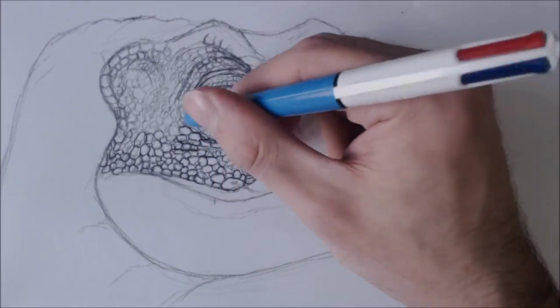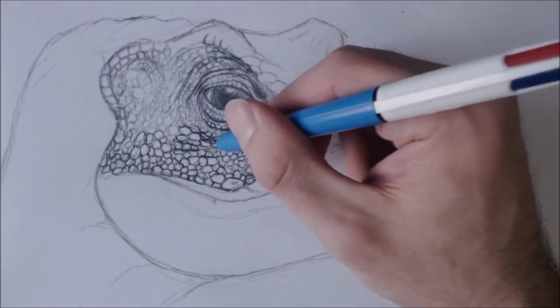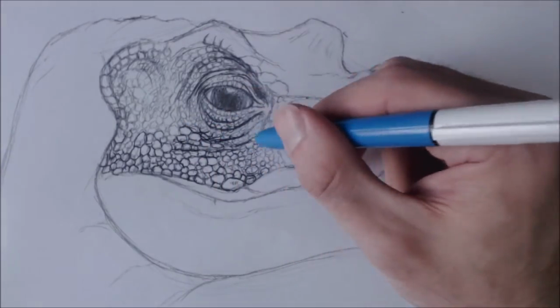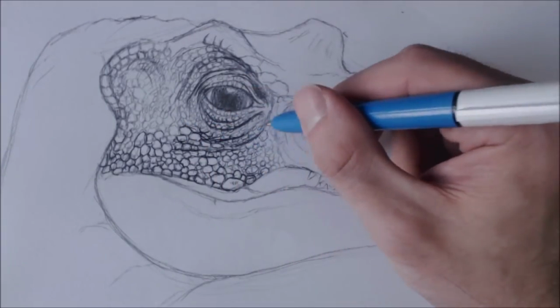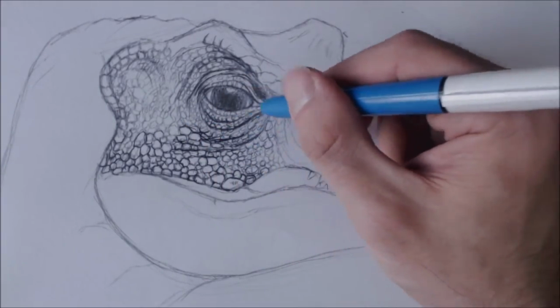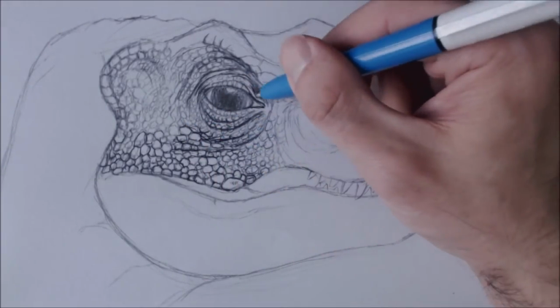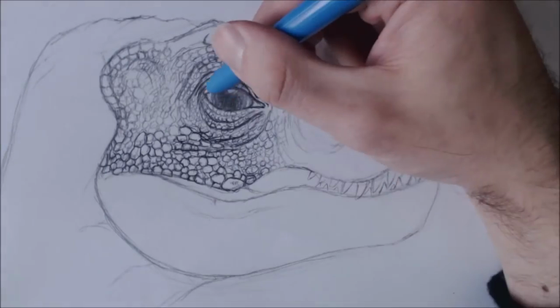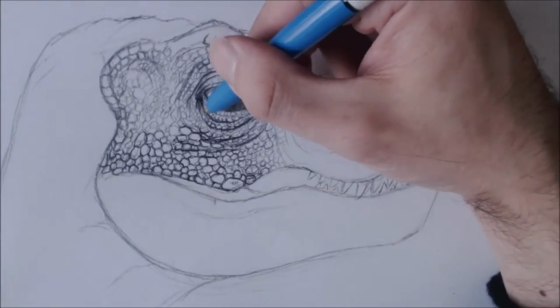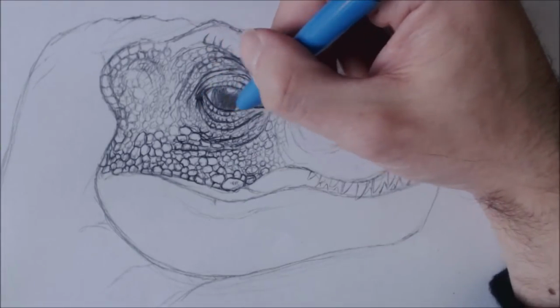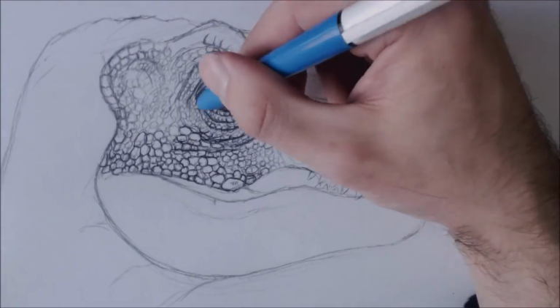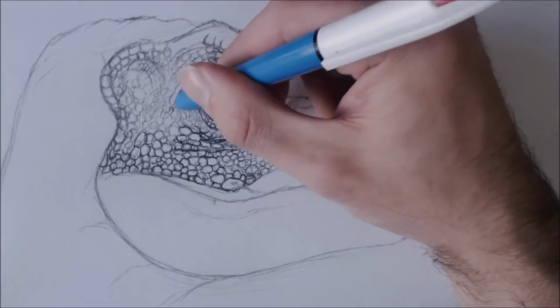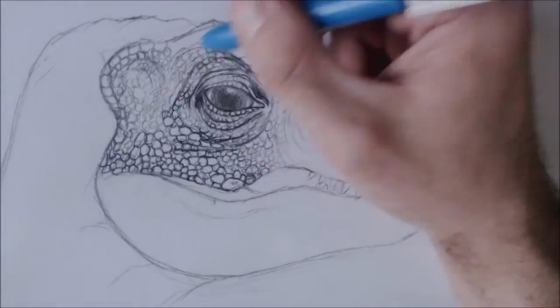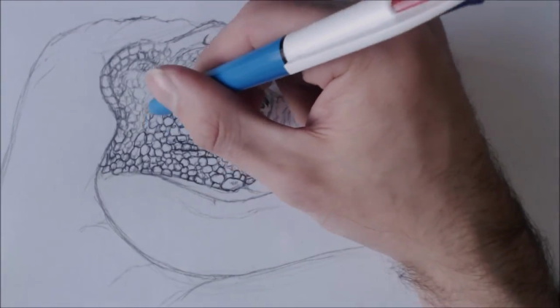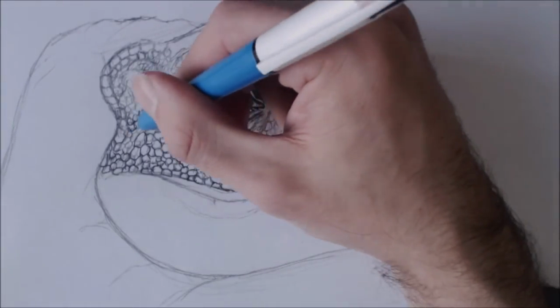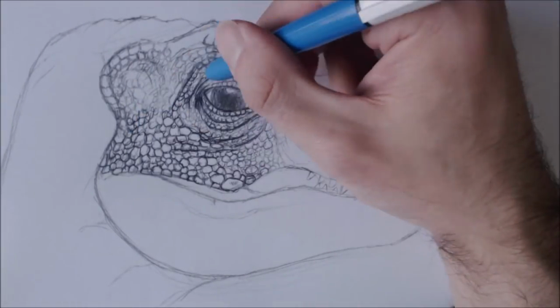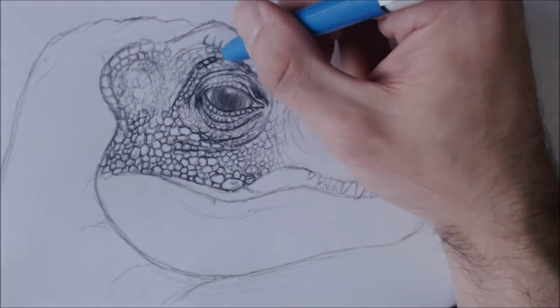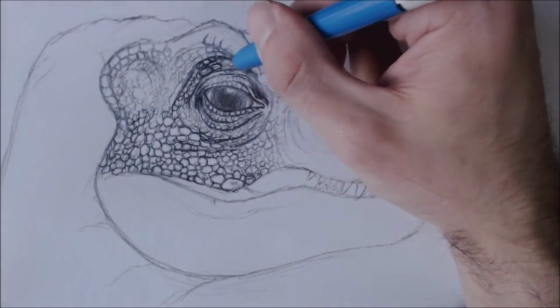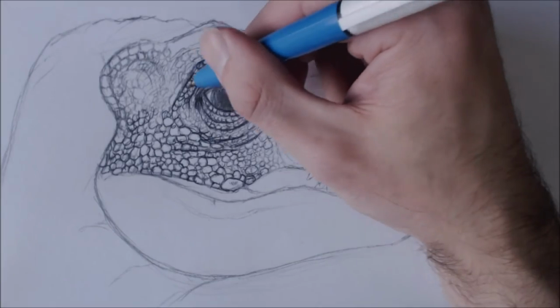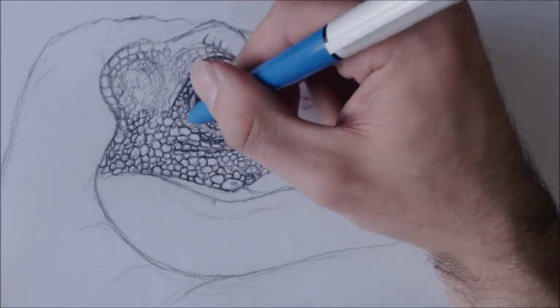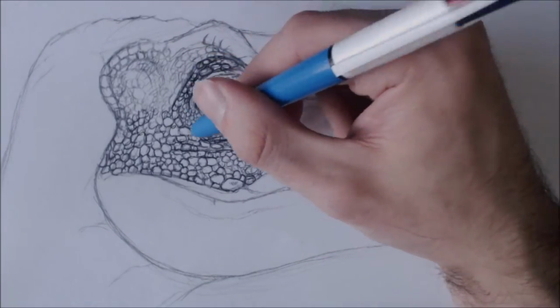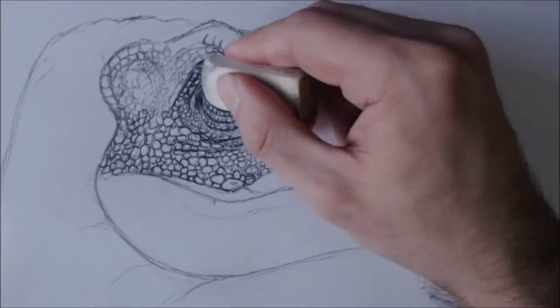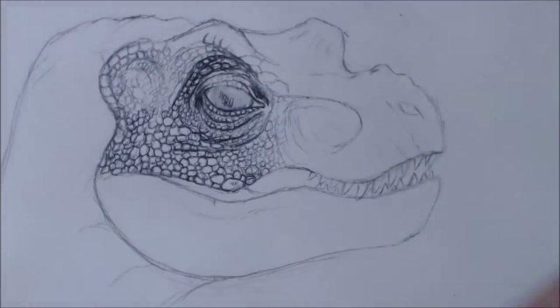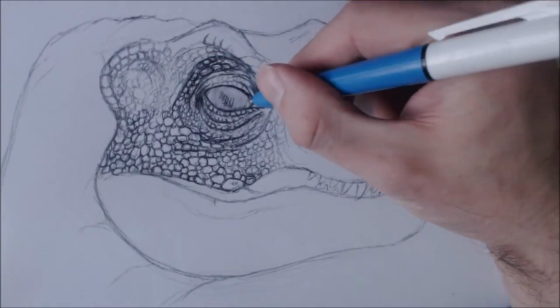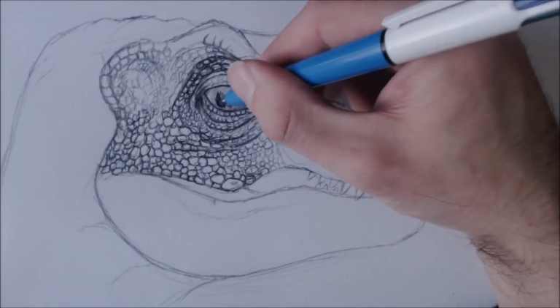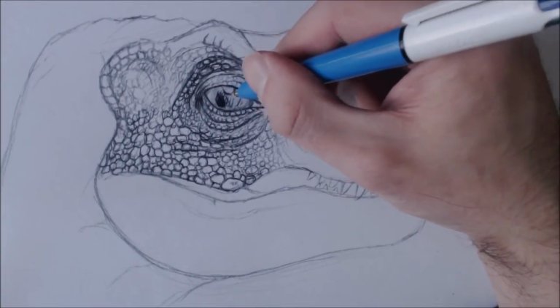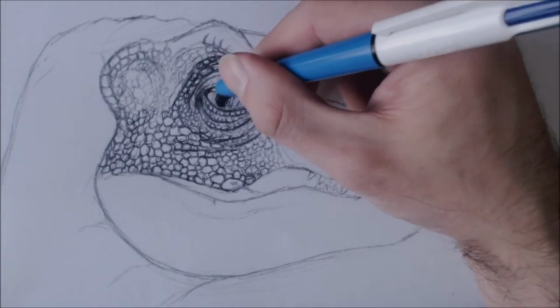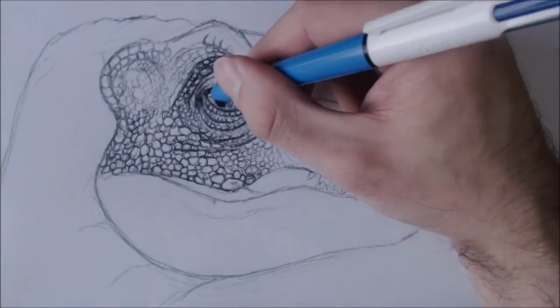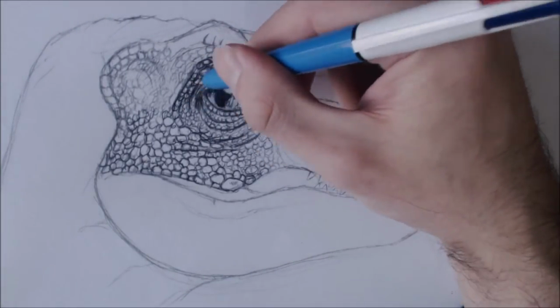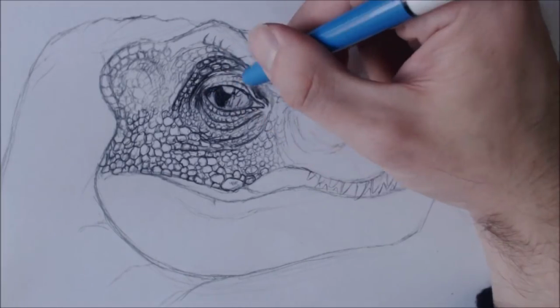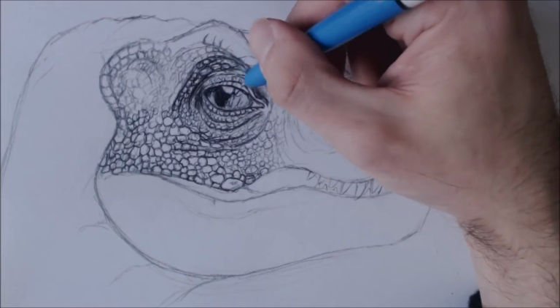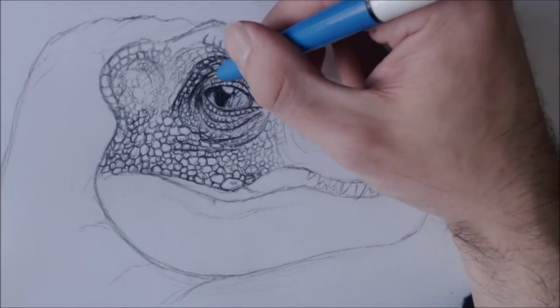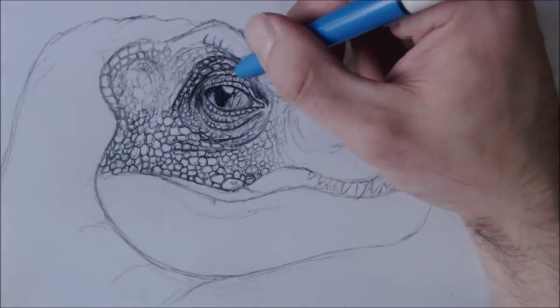And also some of the scales in the jaw you'll see later on, and in parts of the cheek and around that pointy cheekbone bit.